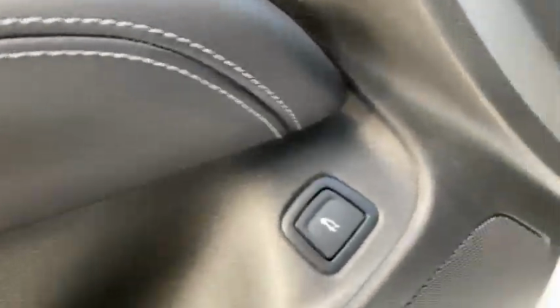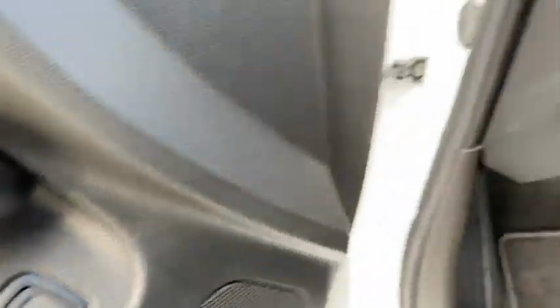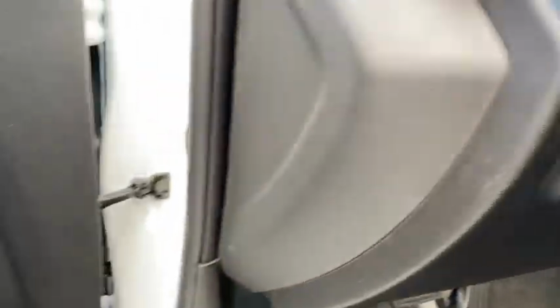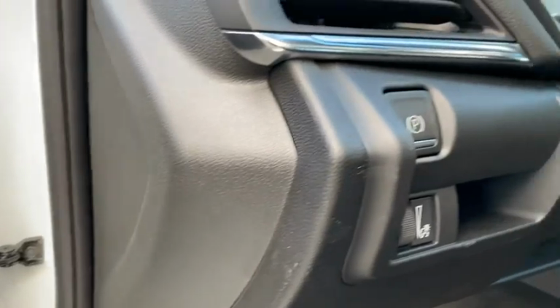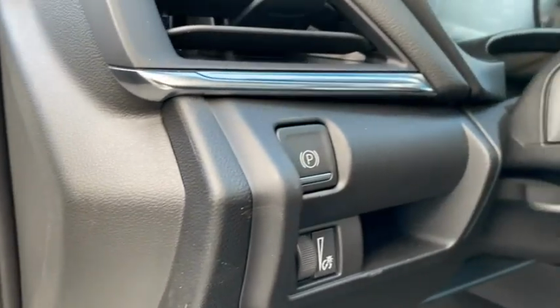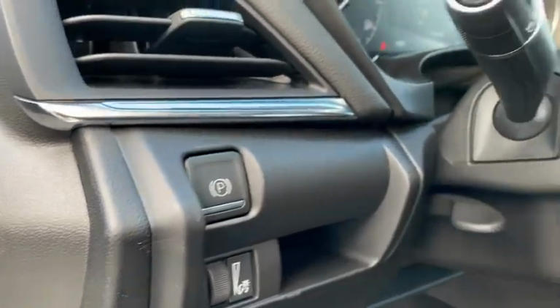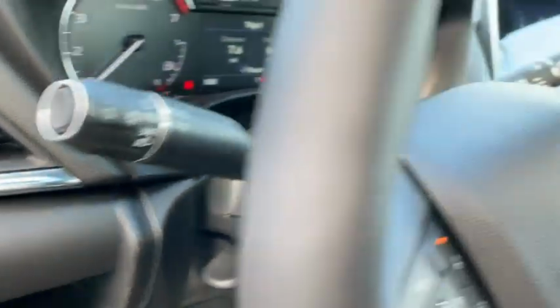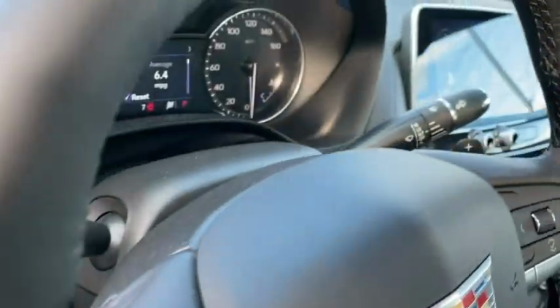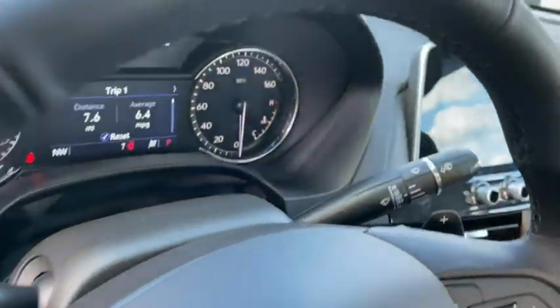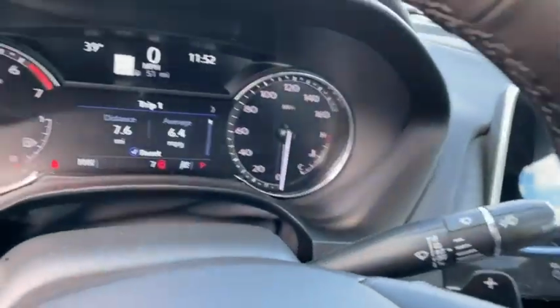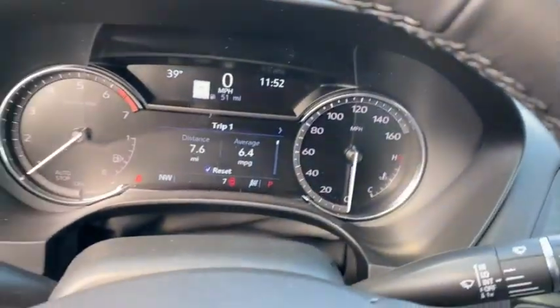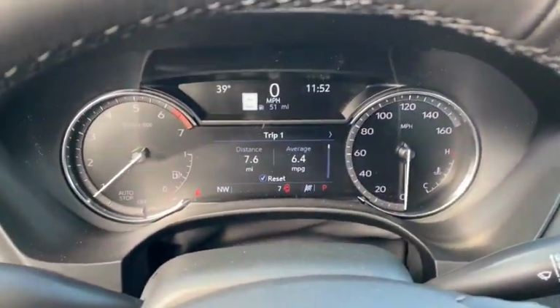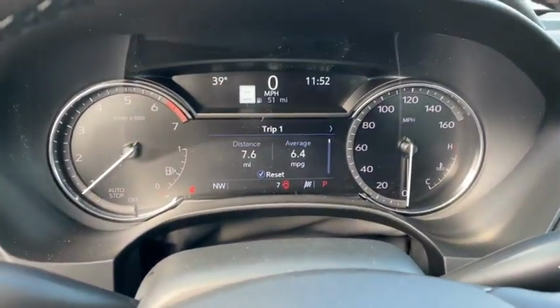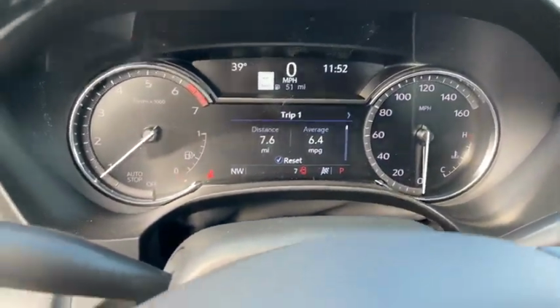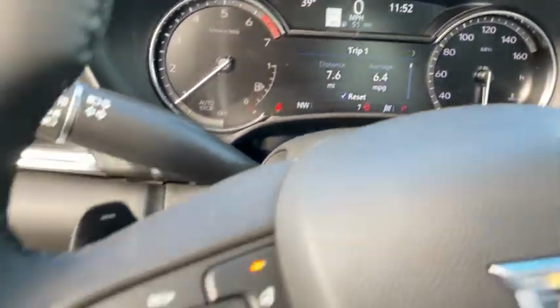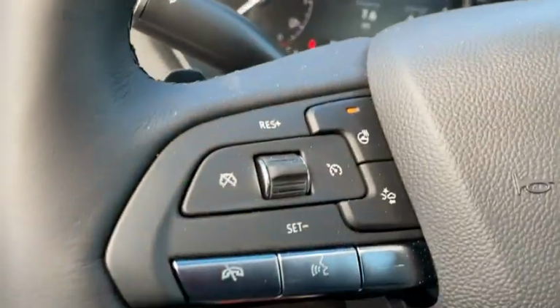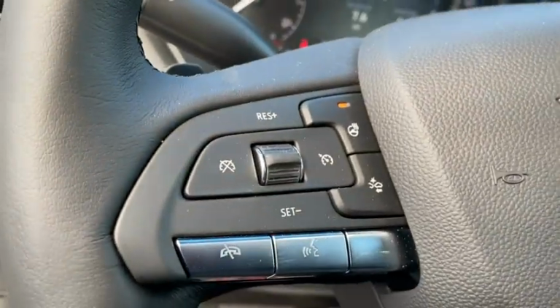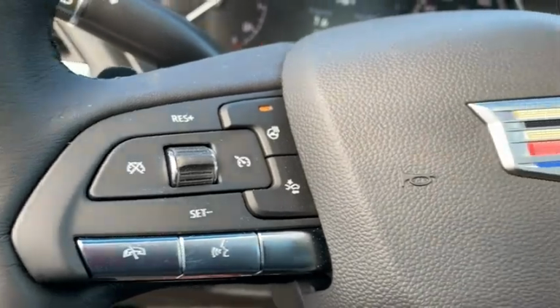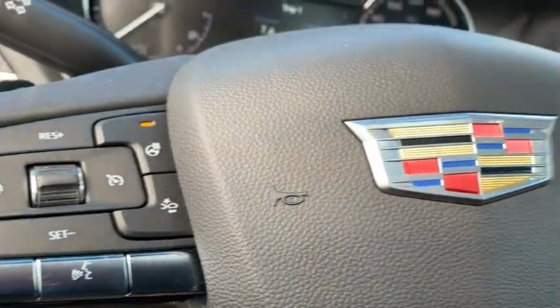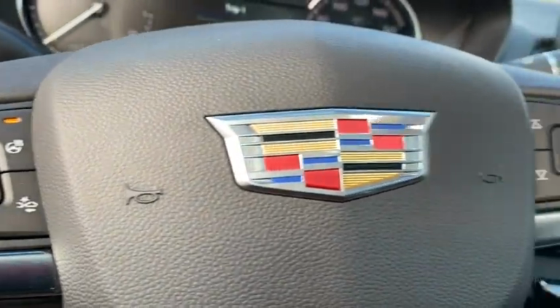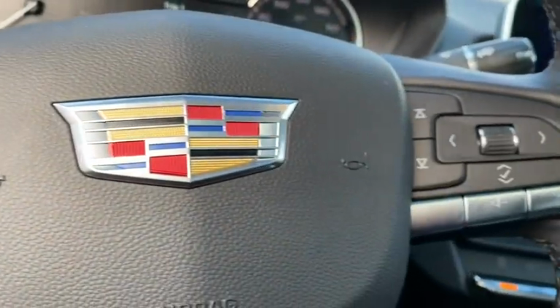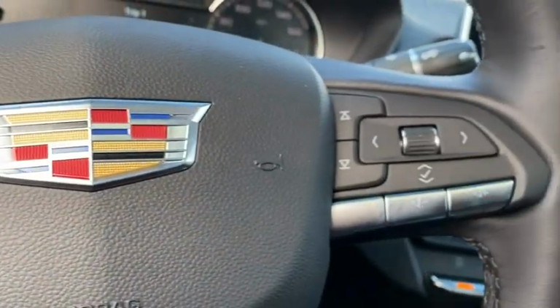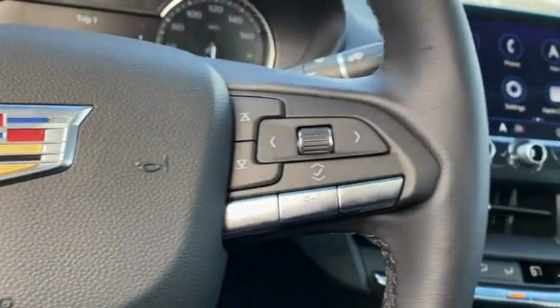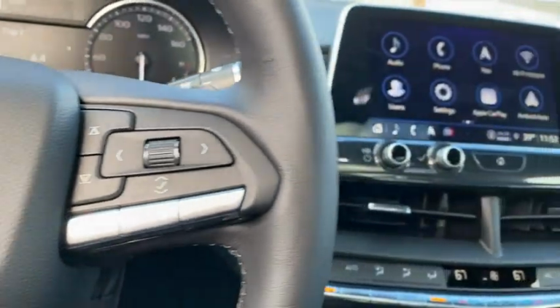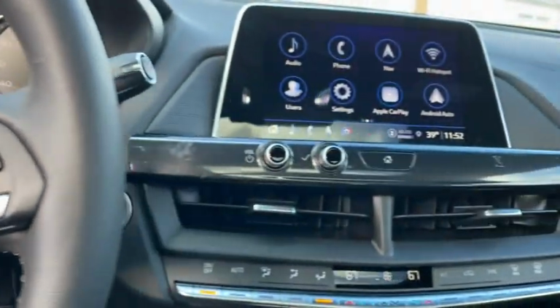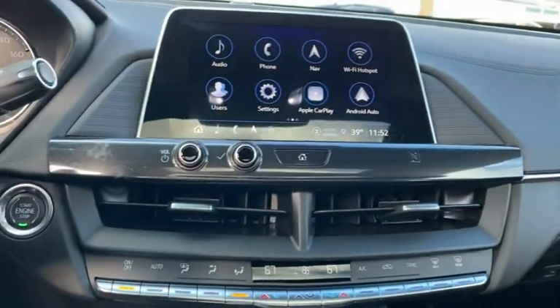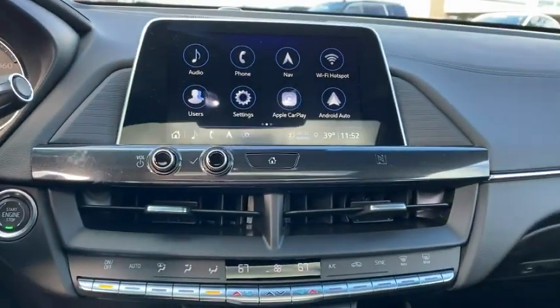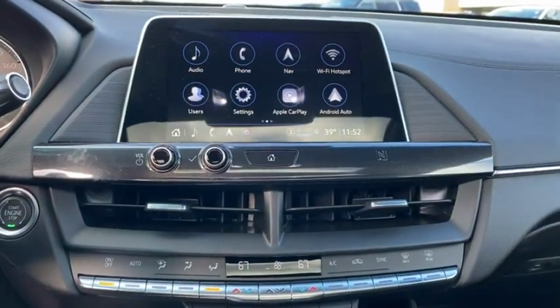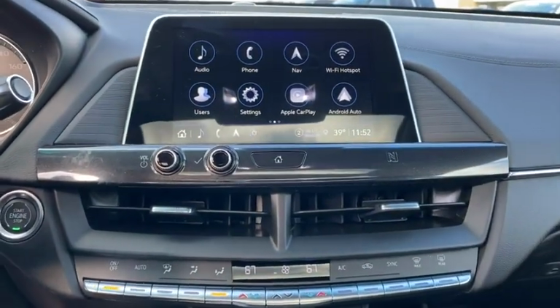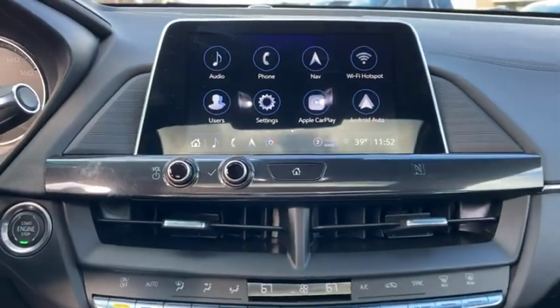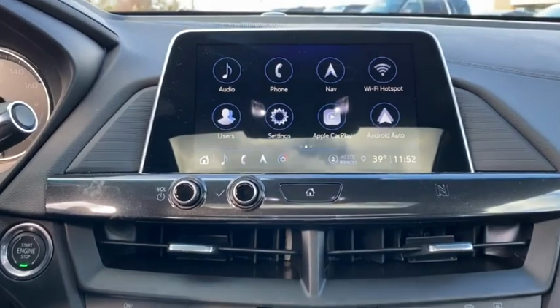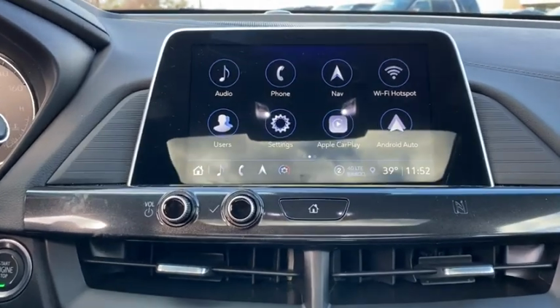Traction control, power passenger seat, dual airbags, leather-wrapped steering wheel, alloy wheels, power steering, four-wheel disc brakes, universal garage door opener, center armrest, eight speakers.